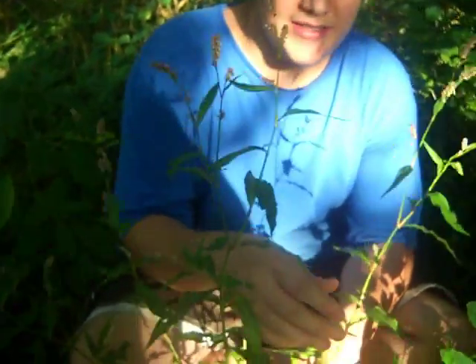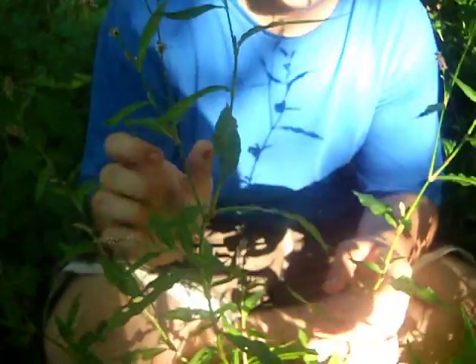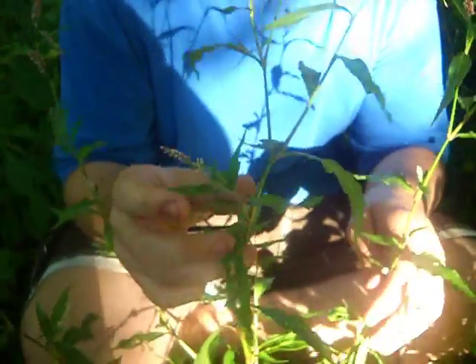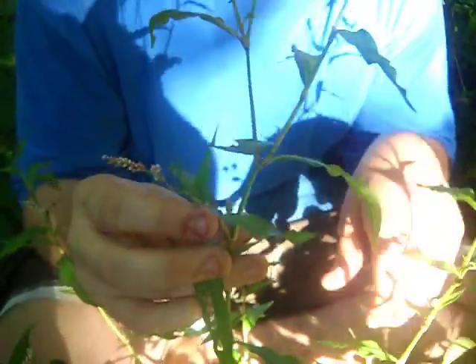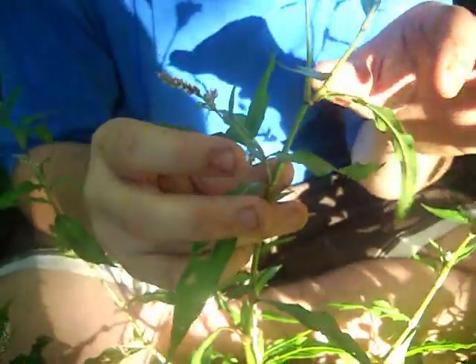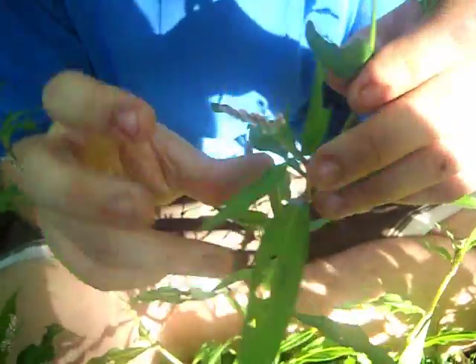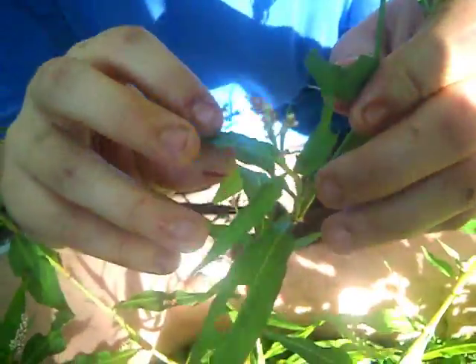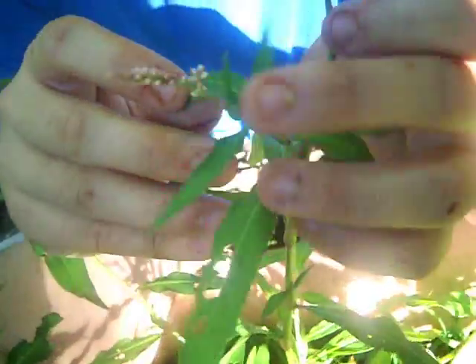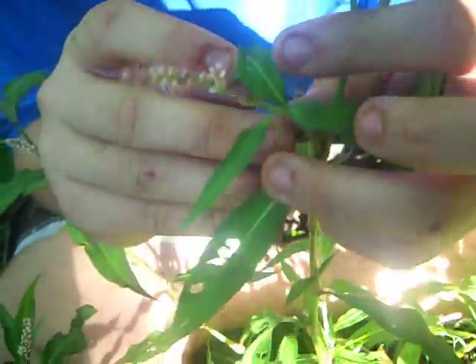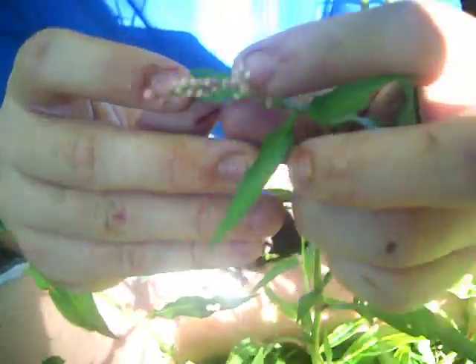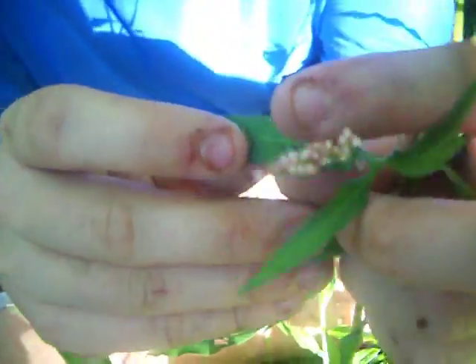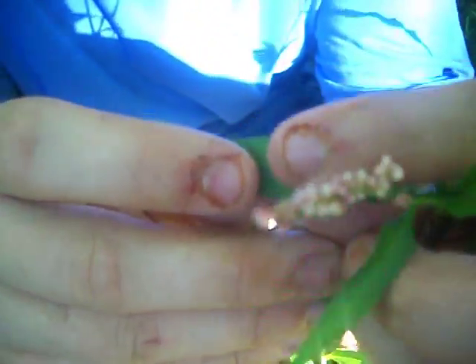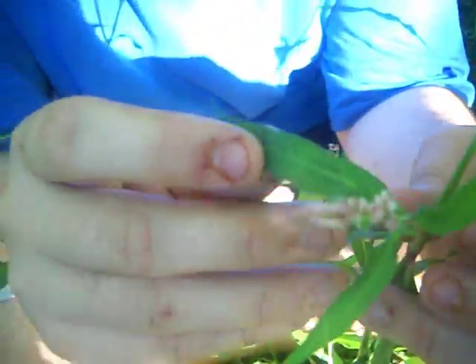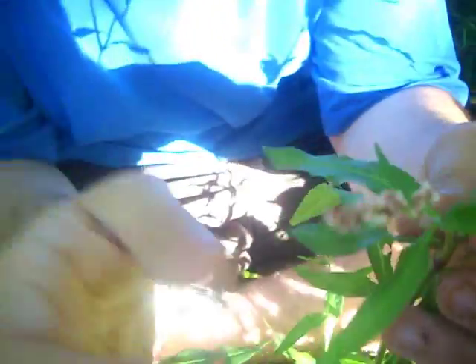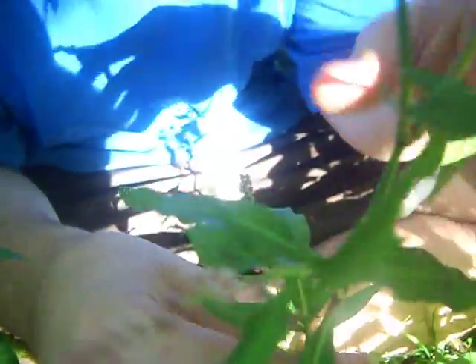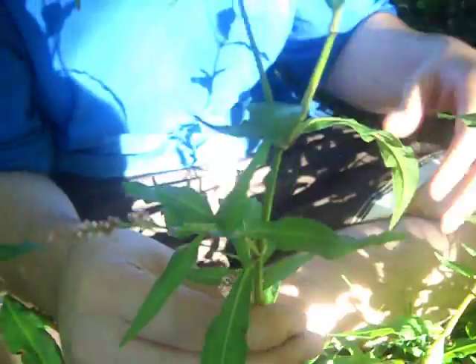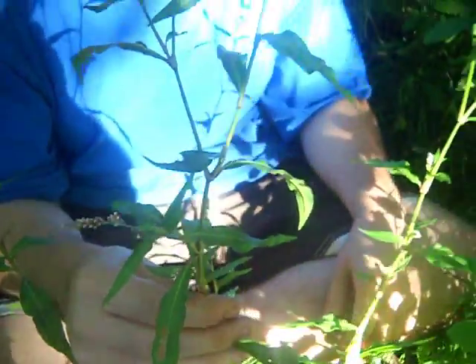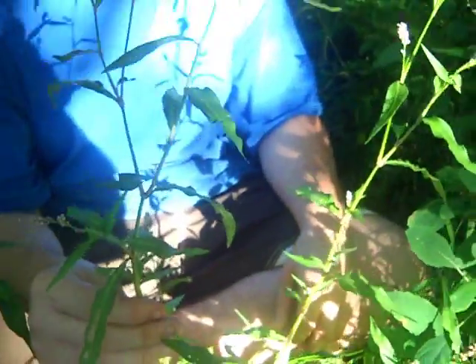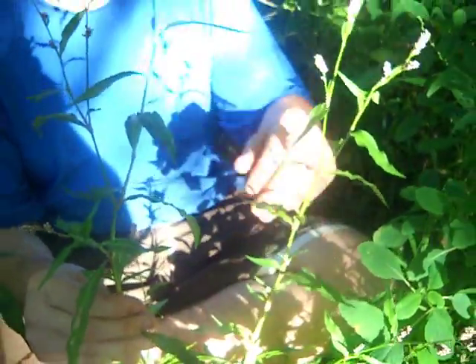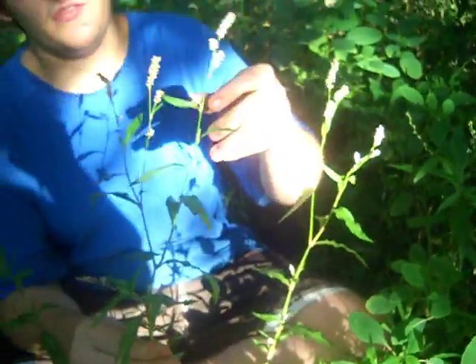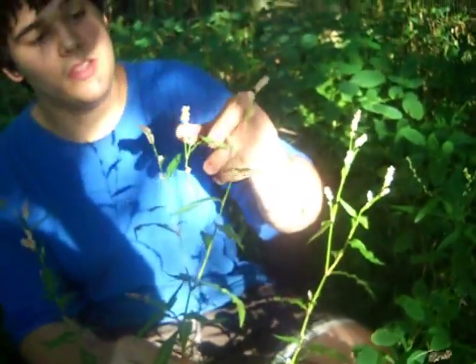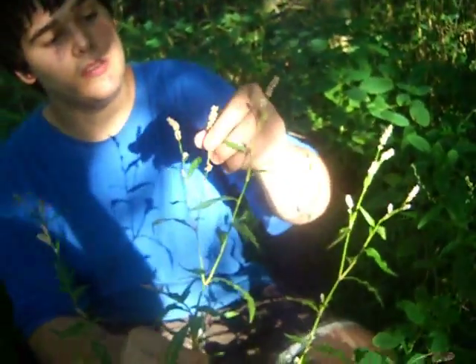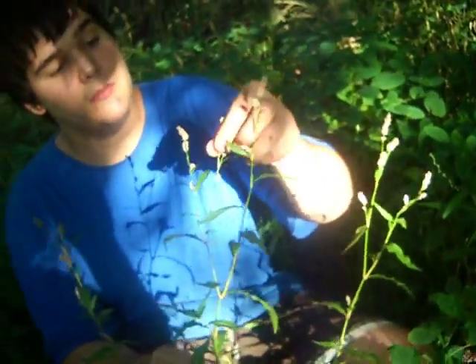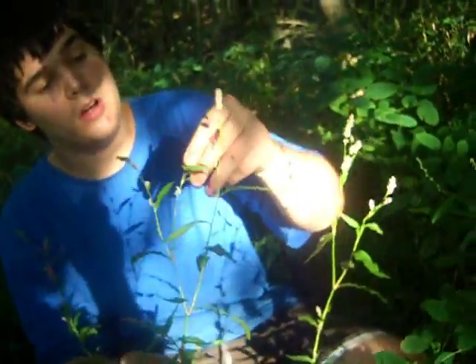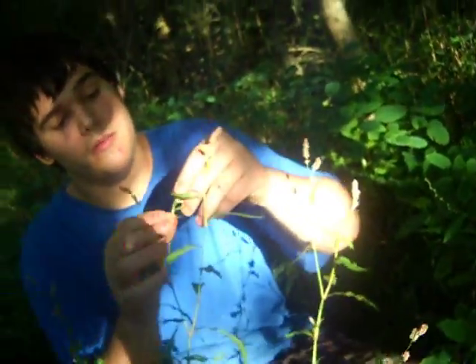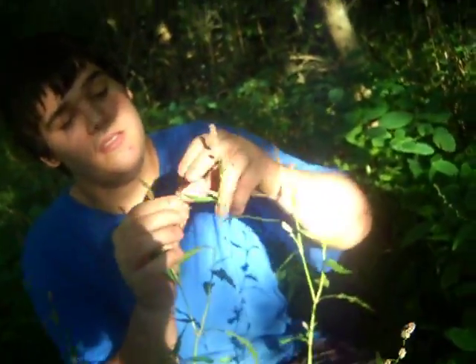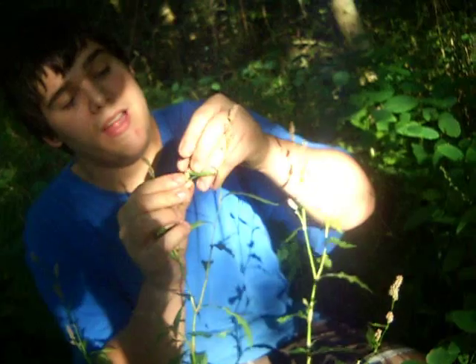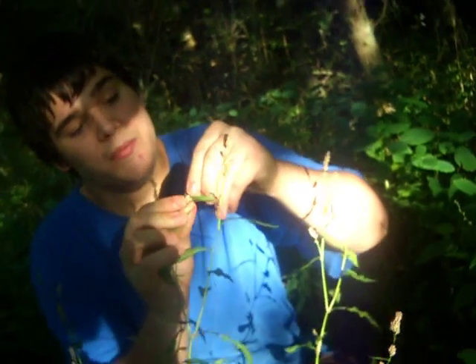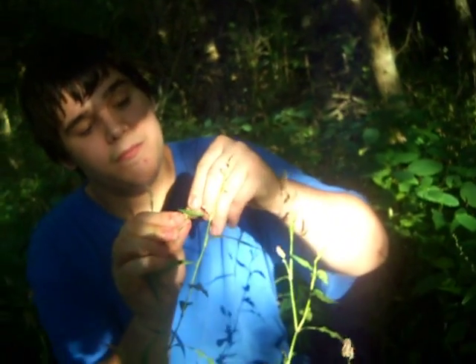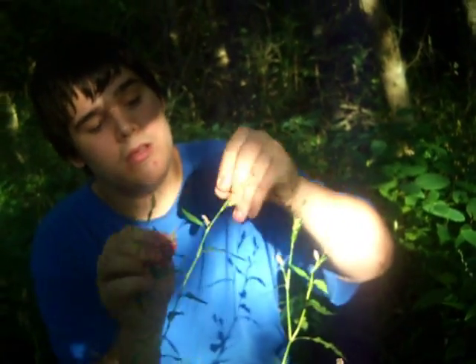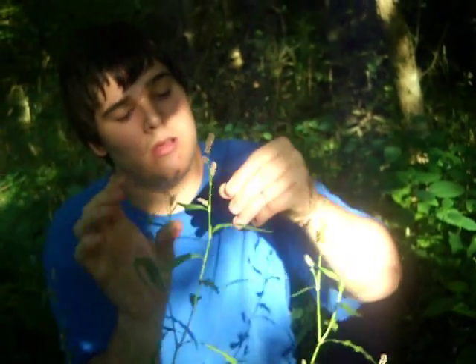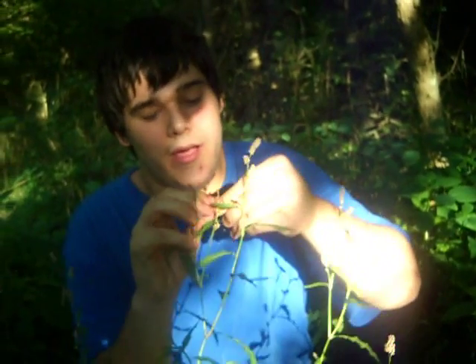This is why it's known as Lady's Thumb. If you look close at these little leaves, you've got these little prints here — I guess it's supposed to look like a lady's thumb. The usefulness of them are these little flowers up here.